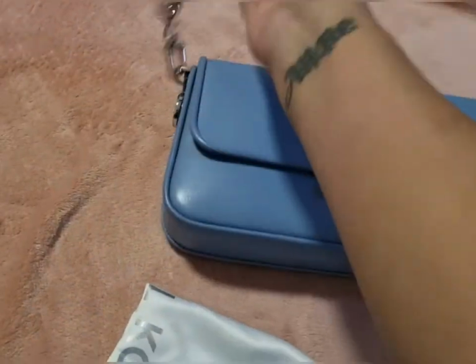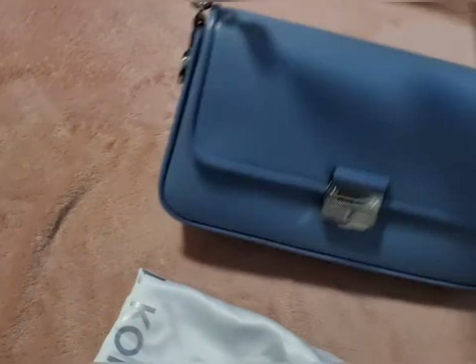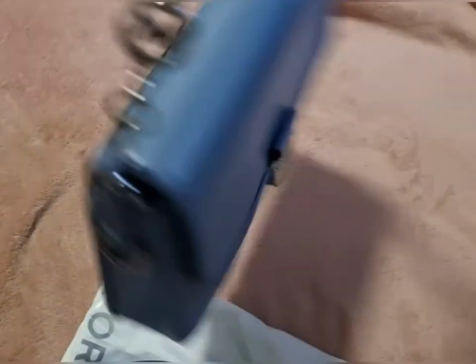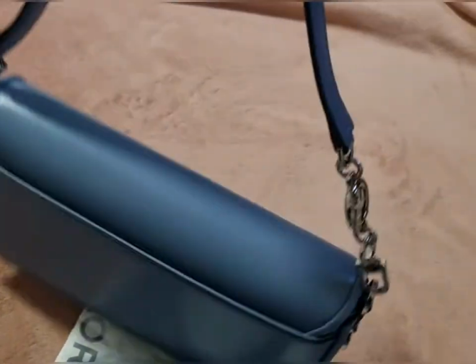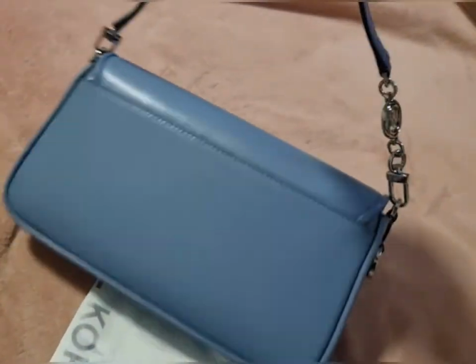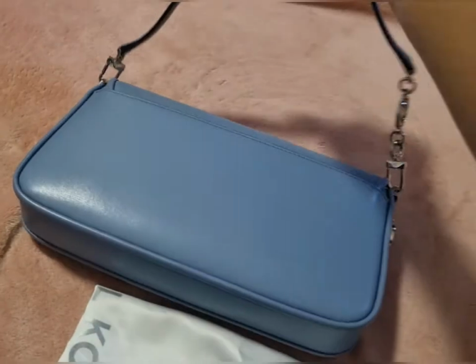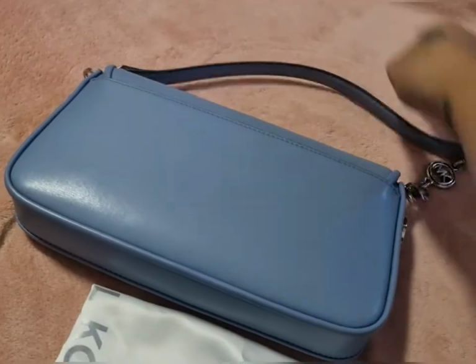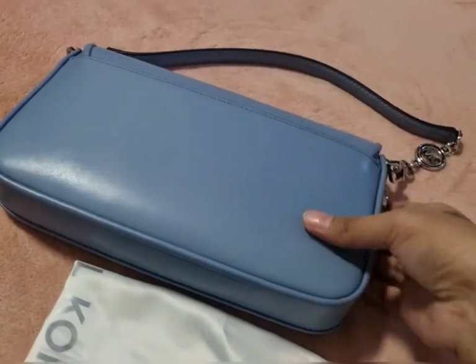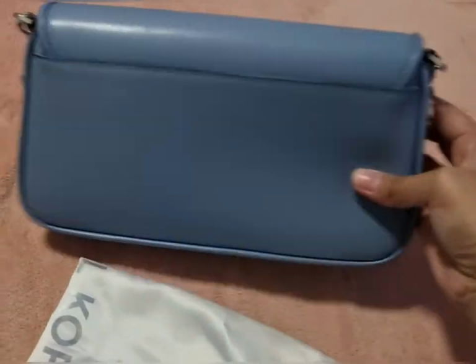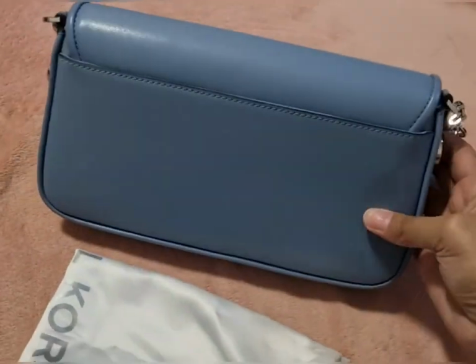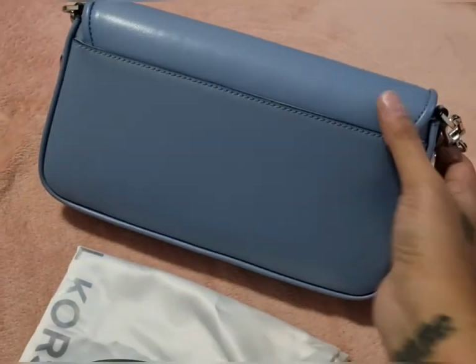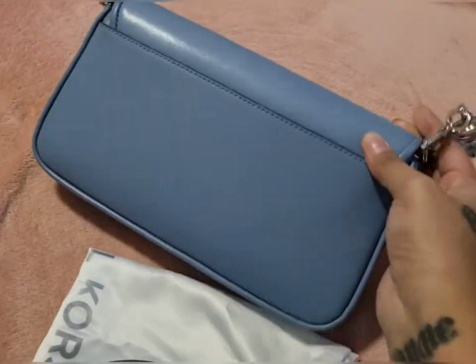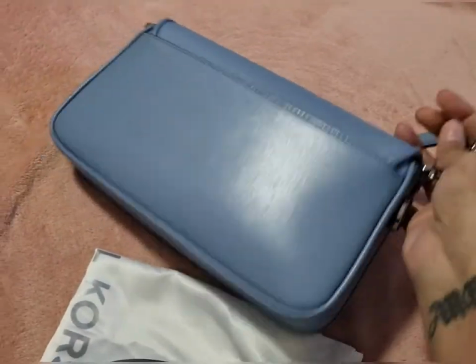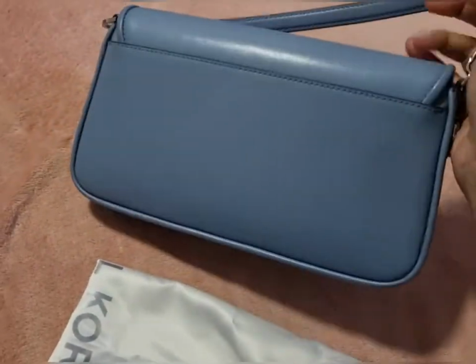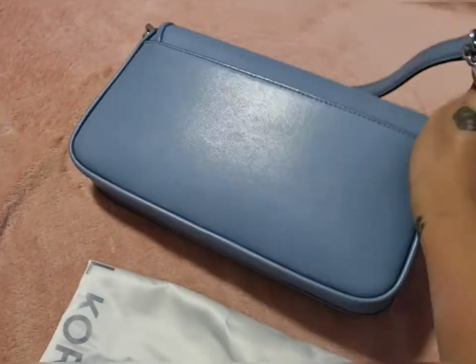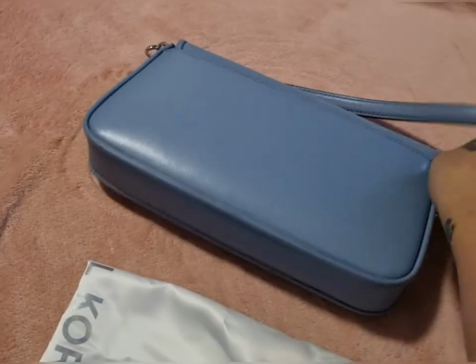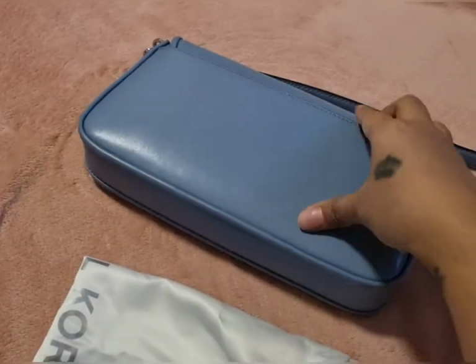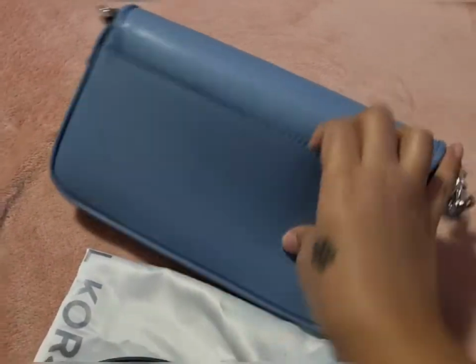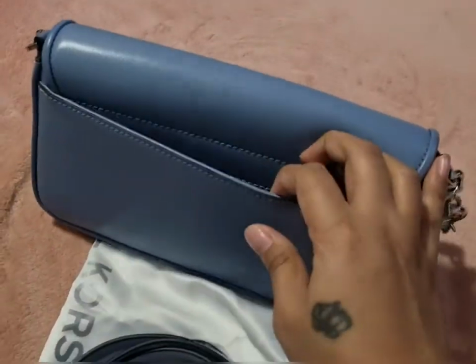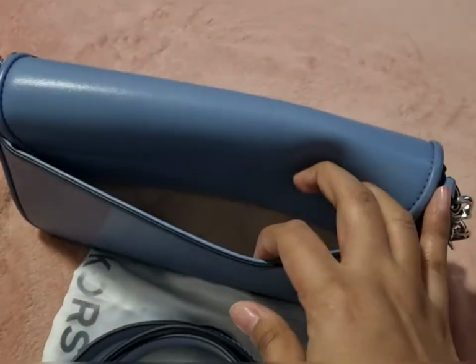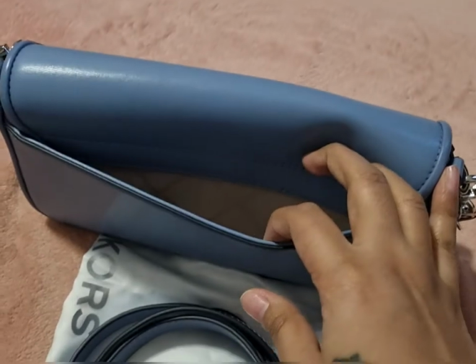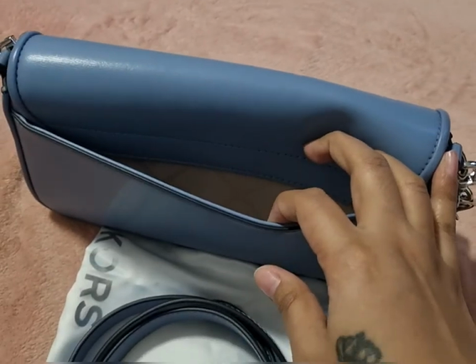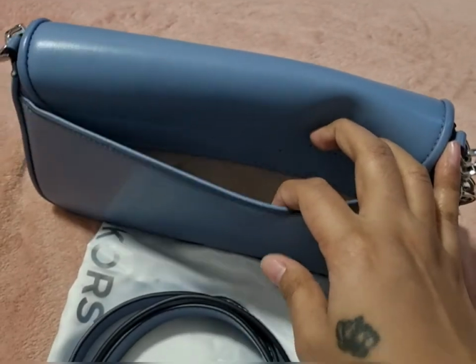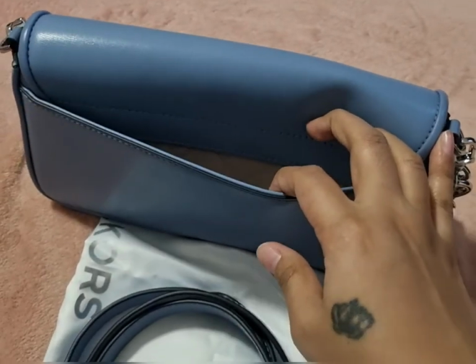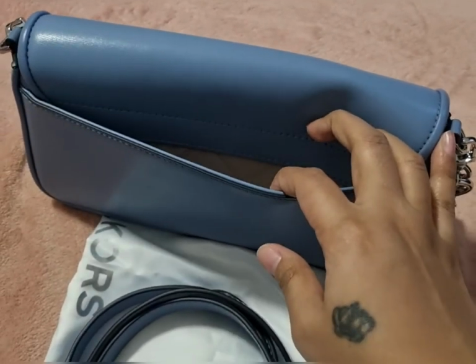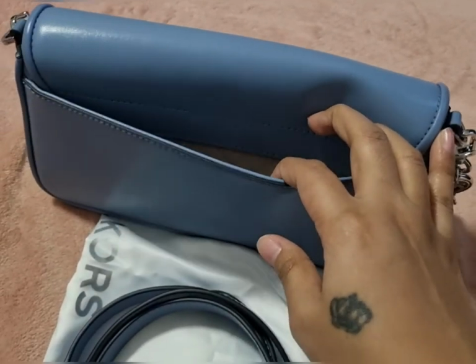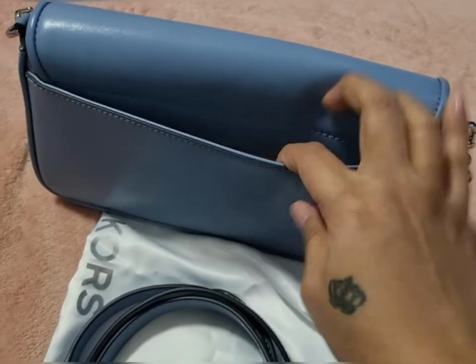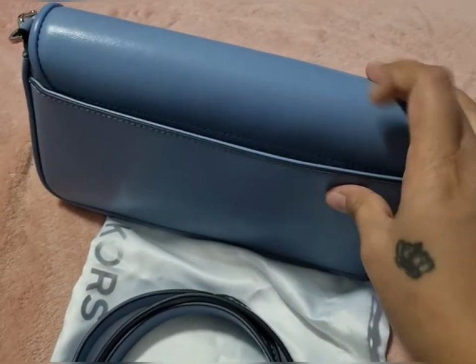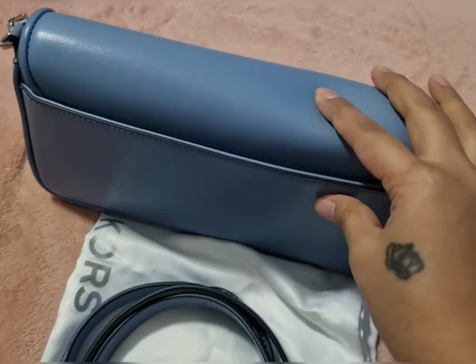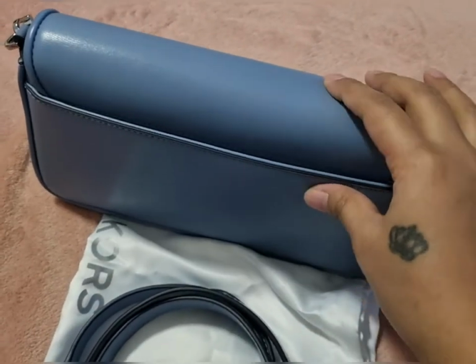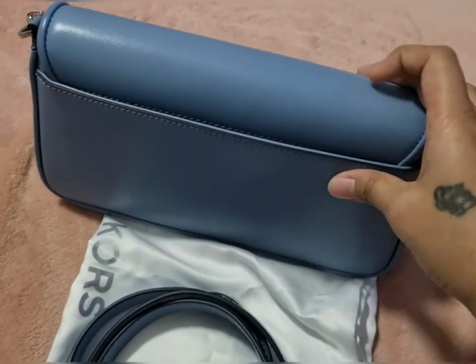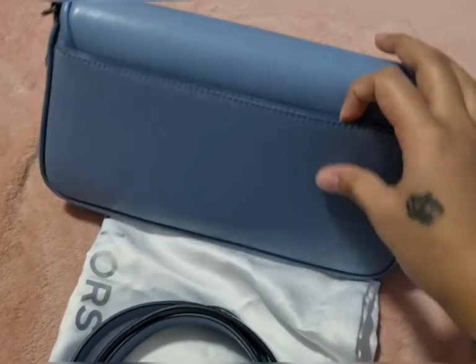The back of the bag has this slip pocket and I really like it because you can put your mobile there and your mask as well.